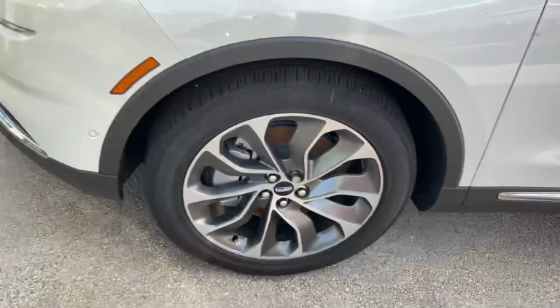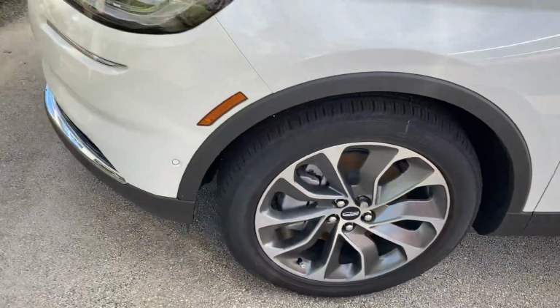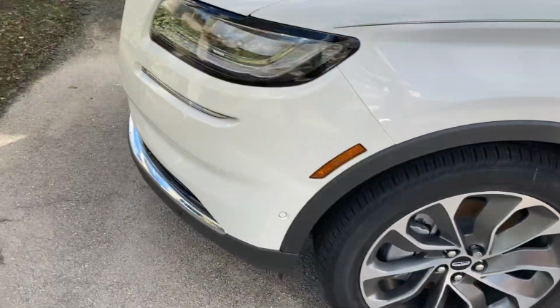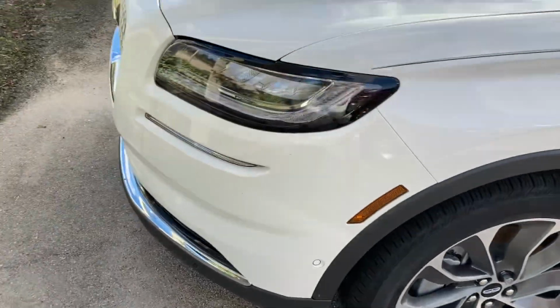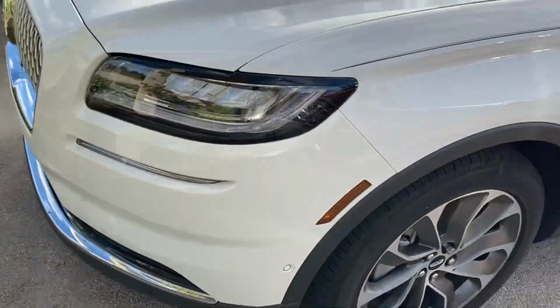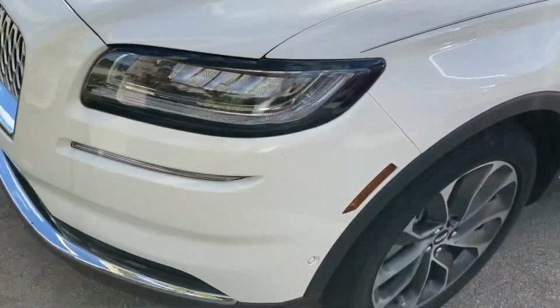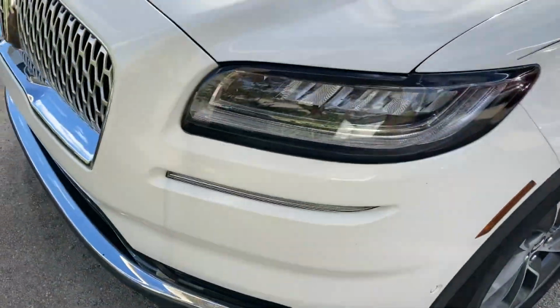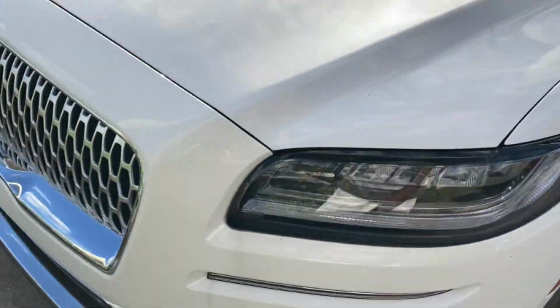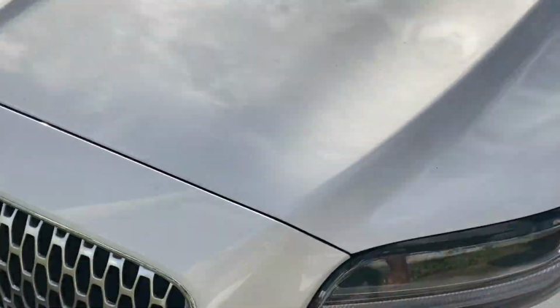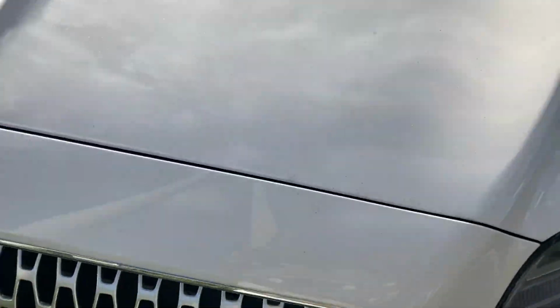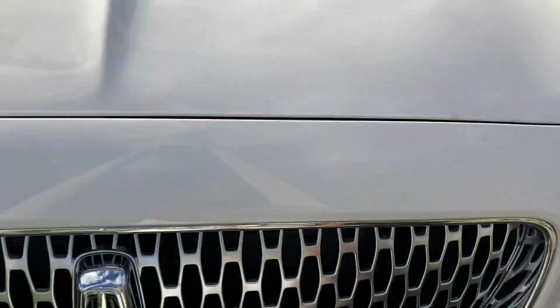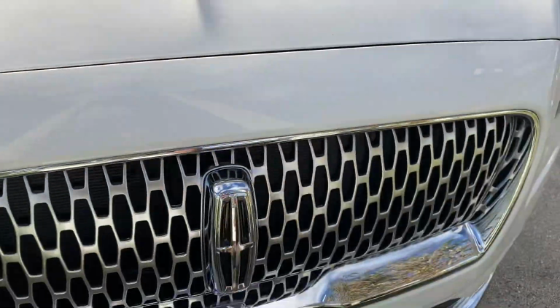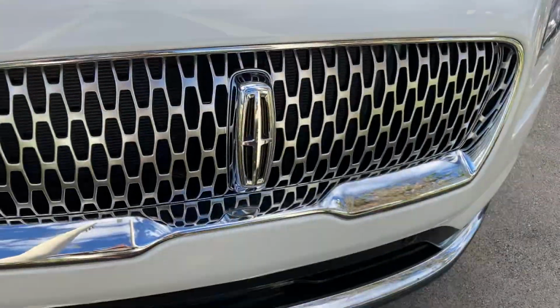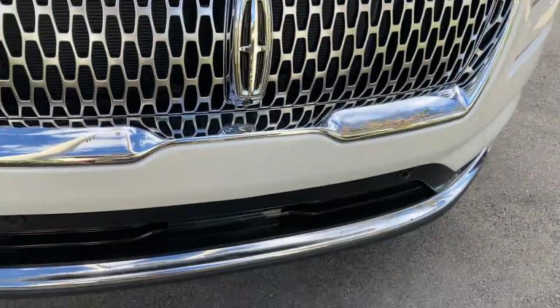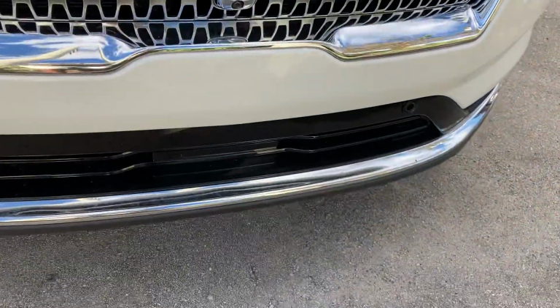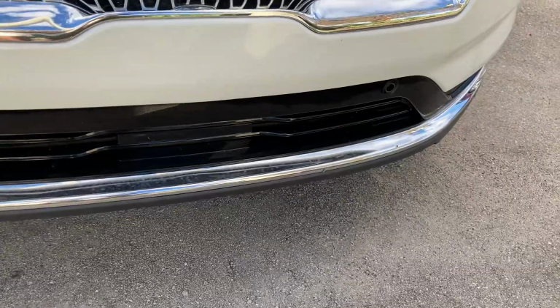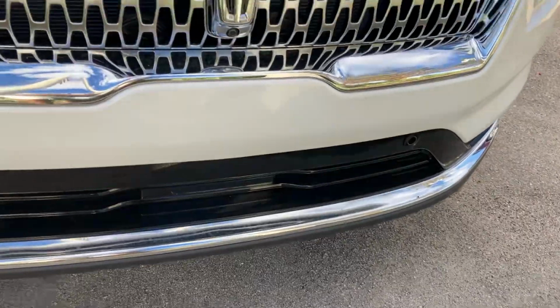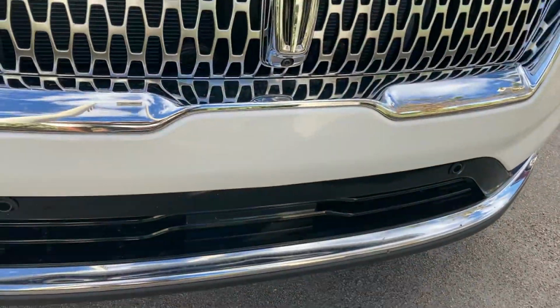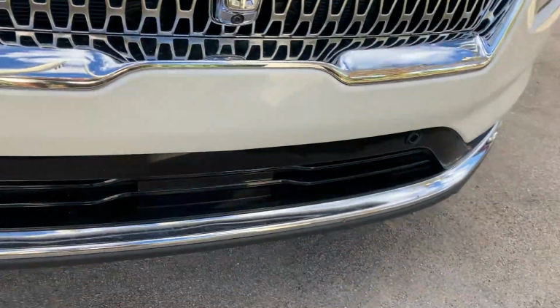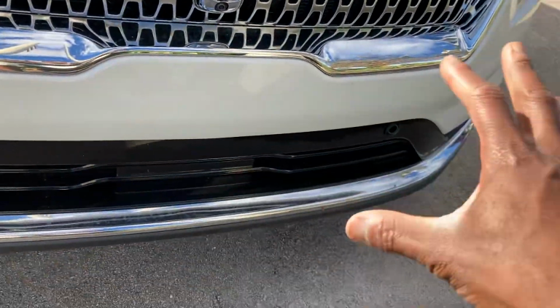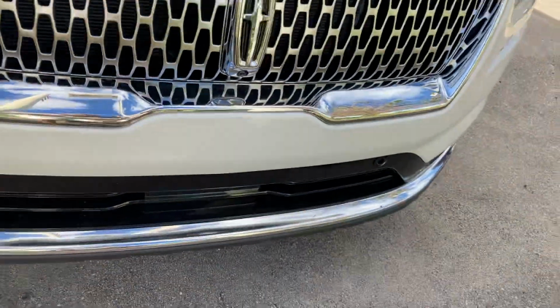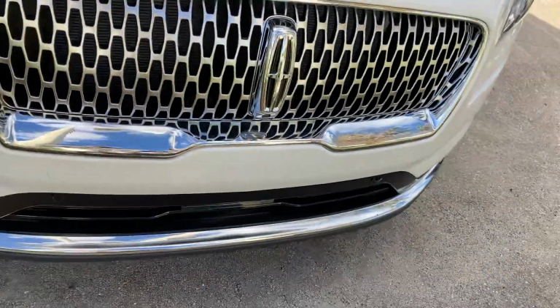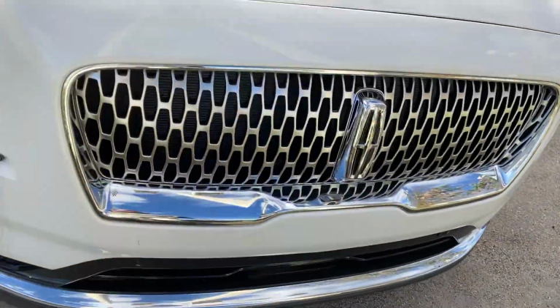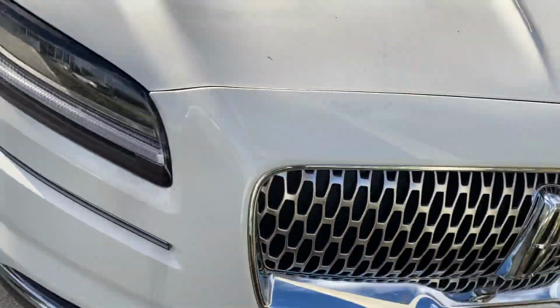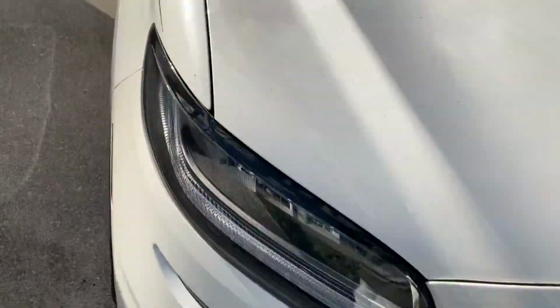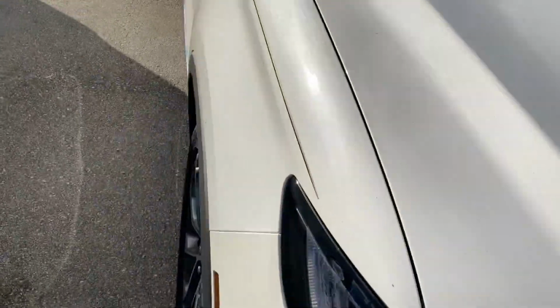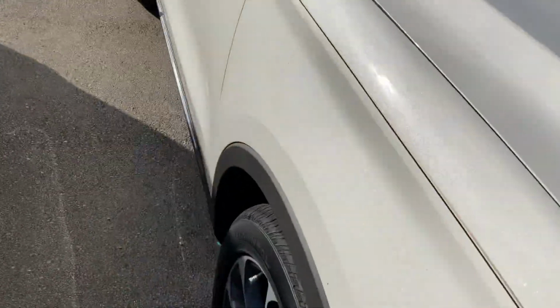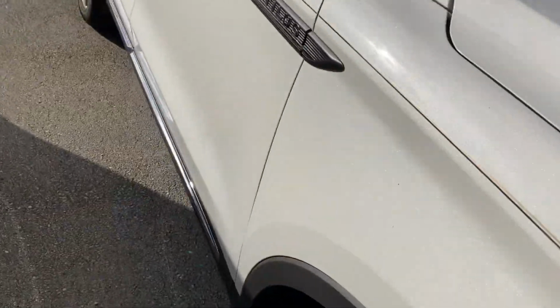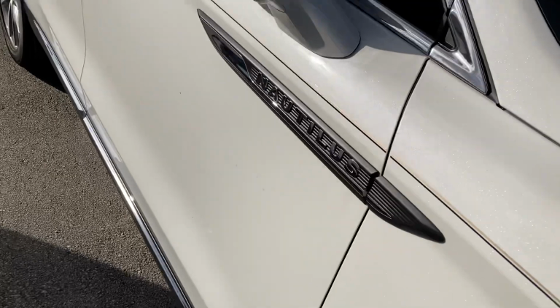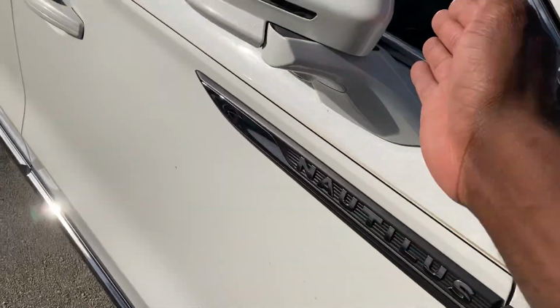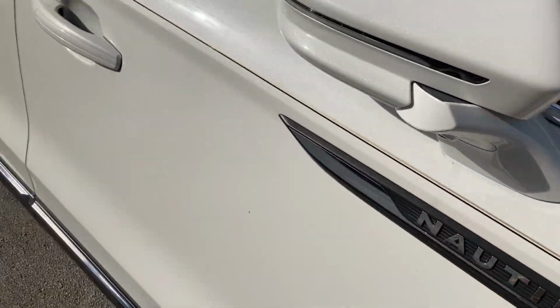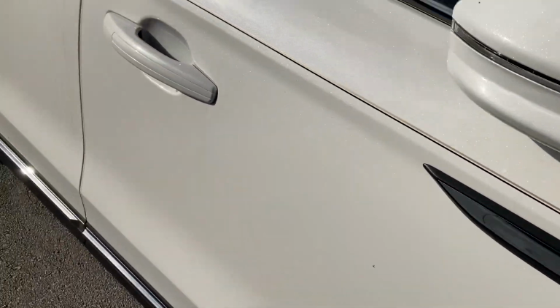360 camera view, LED headlights as well. Got the huge Lincoln grille right here. Front and back camera system — you can see the two indicators. The LED strip, power 40 mills, LED backlight, and lane keep assist.